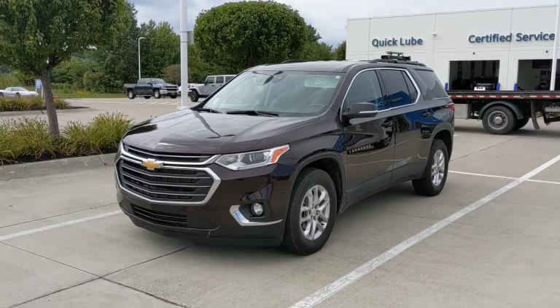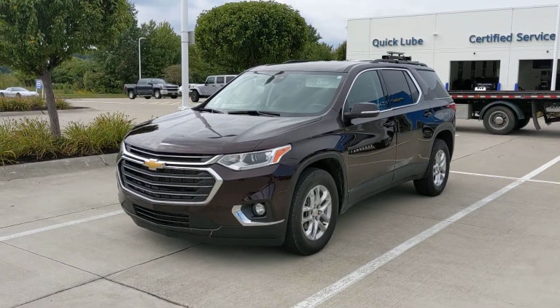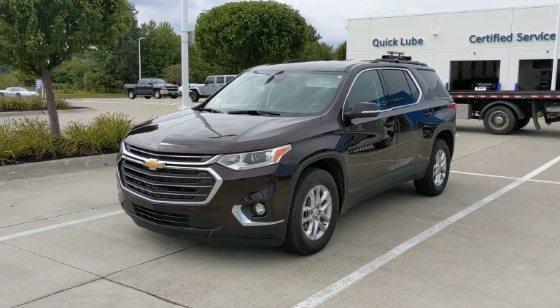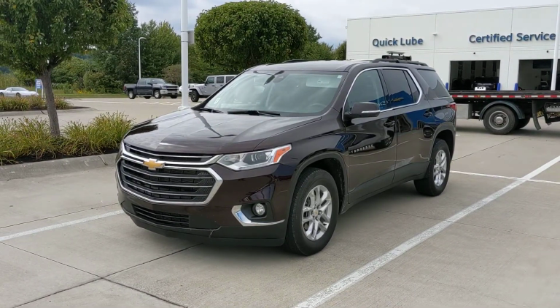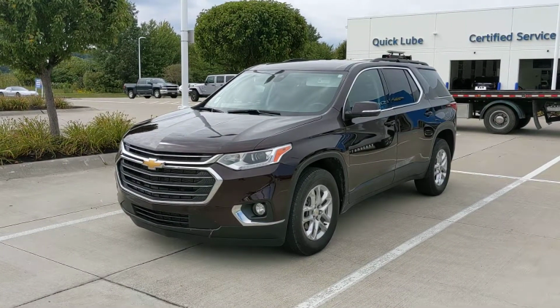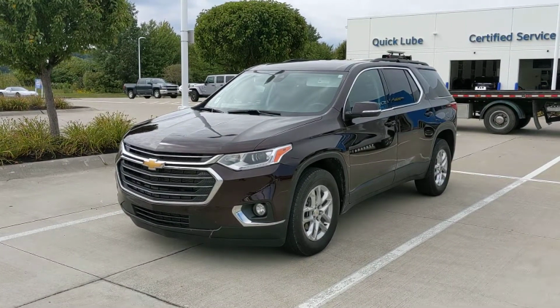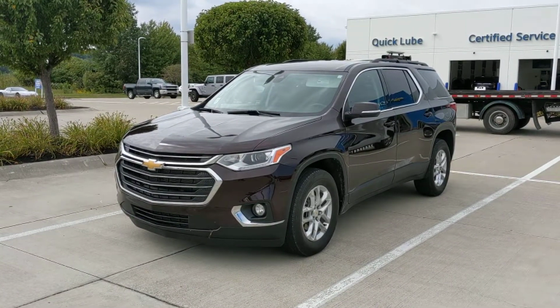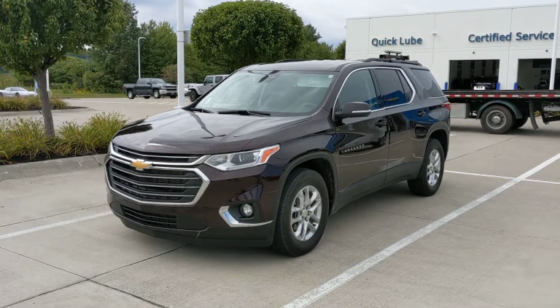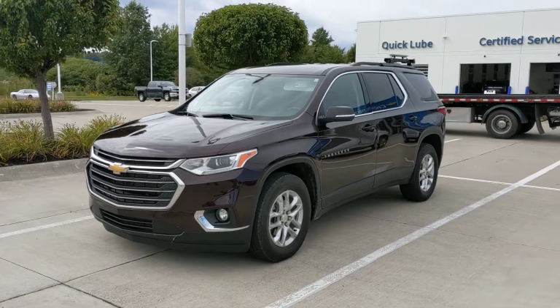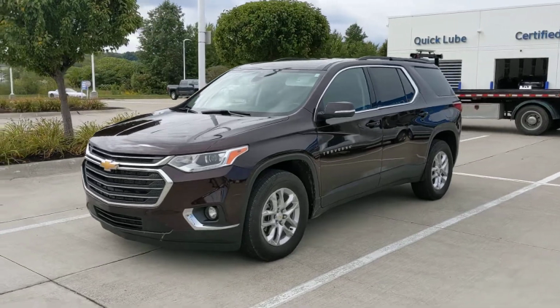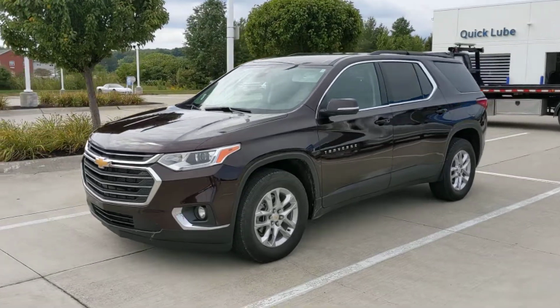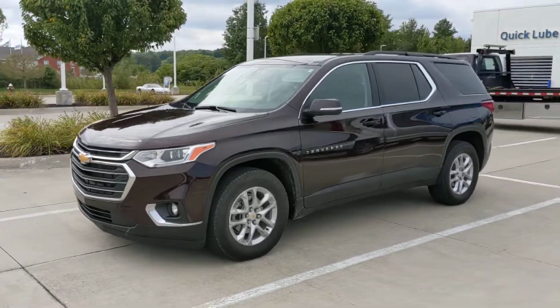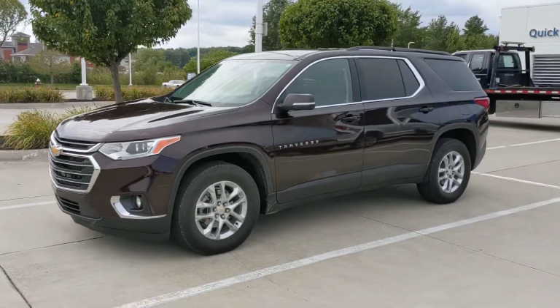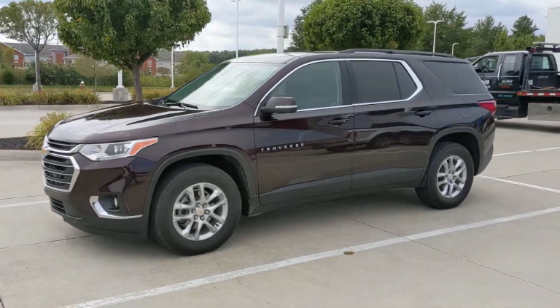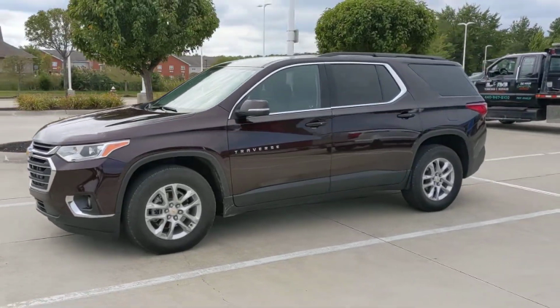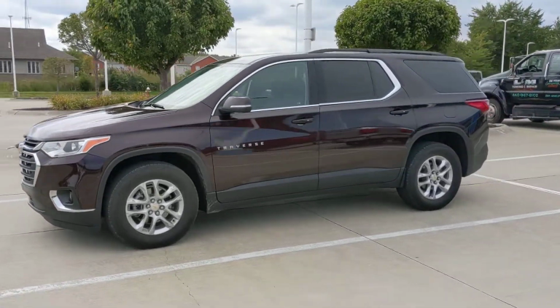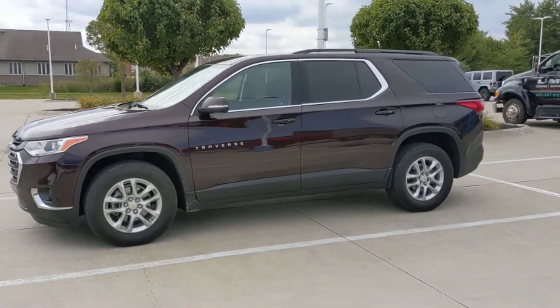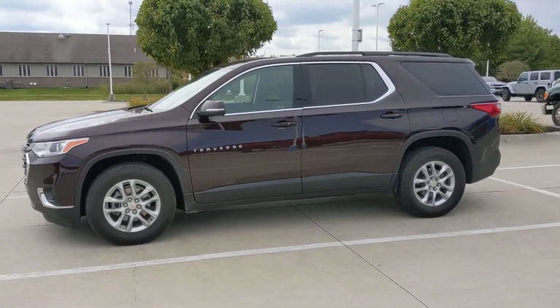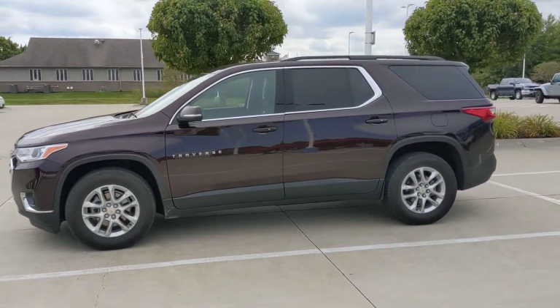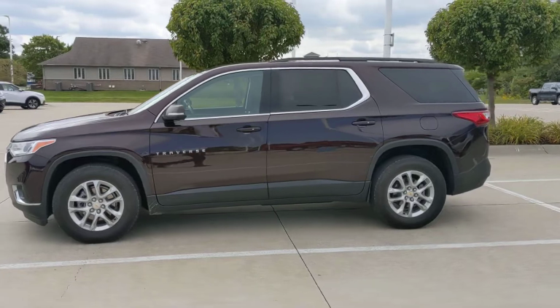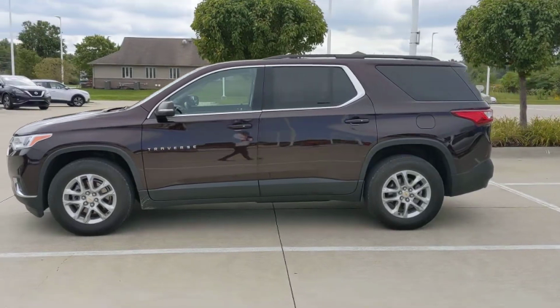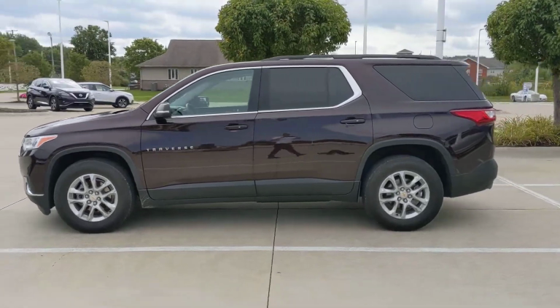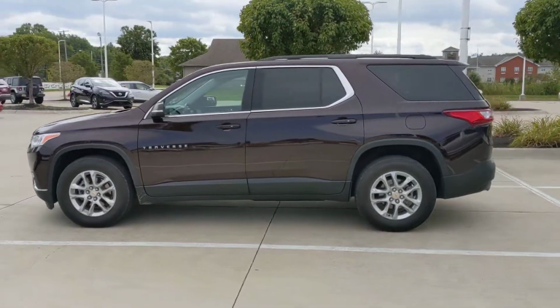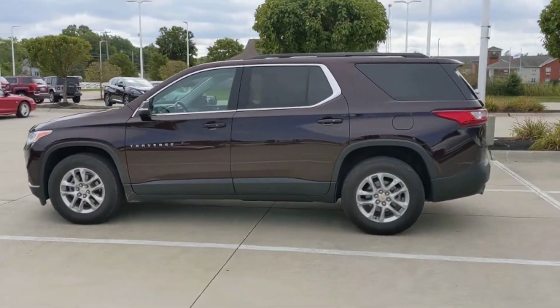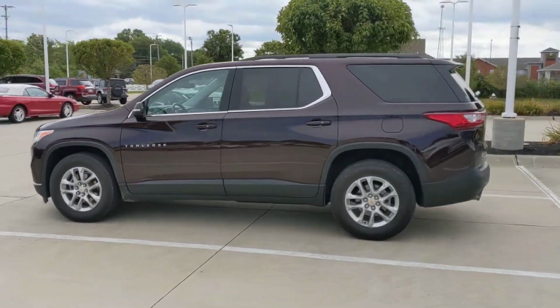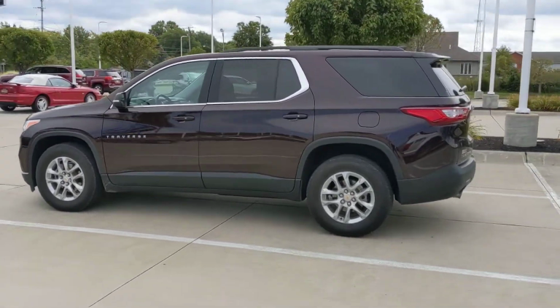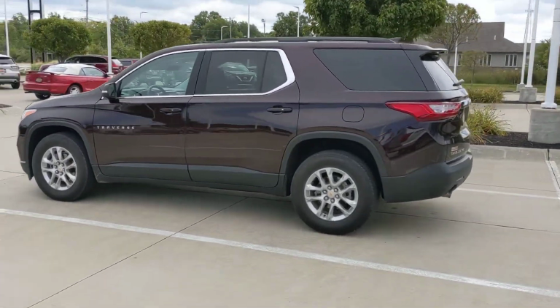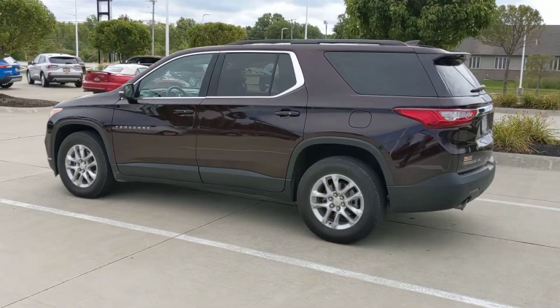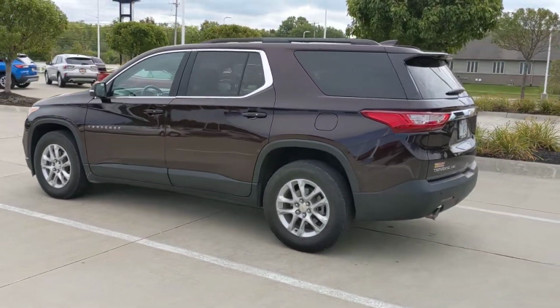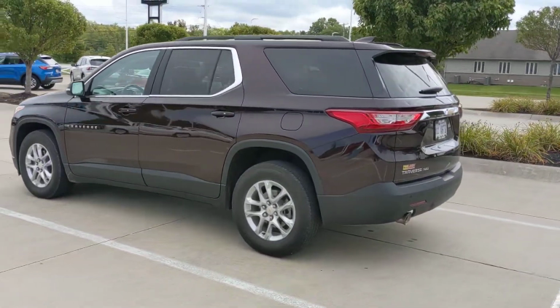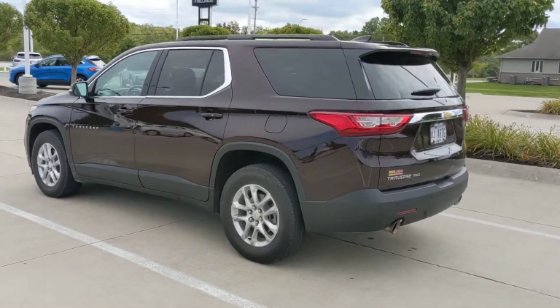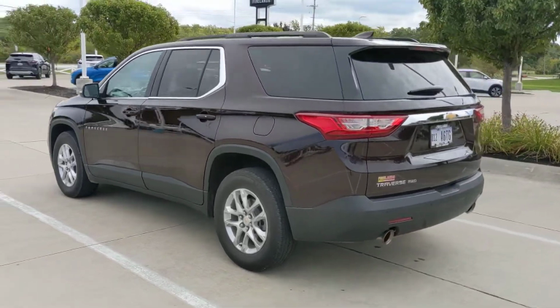Hi, Mr. Gill. Jack Larraway here from Fireland Chevy Vermilion. Just wanted to send you a quick video on the 2021 Black Cherry Metallic all-wheel drive Equinox with trailering package.